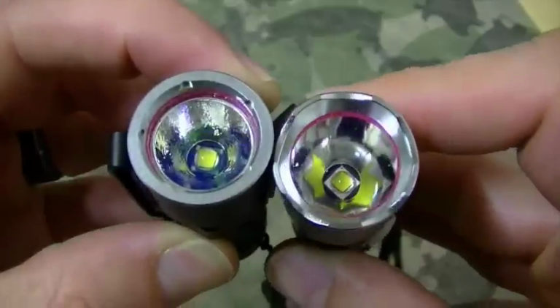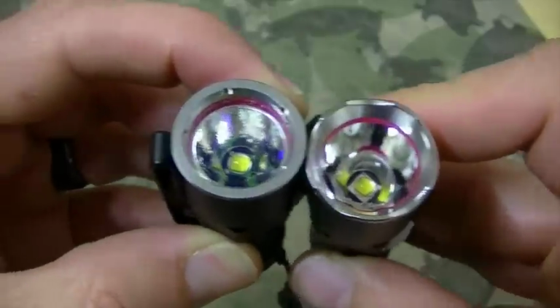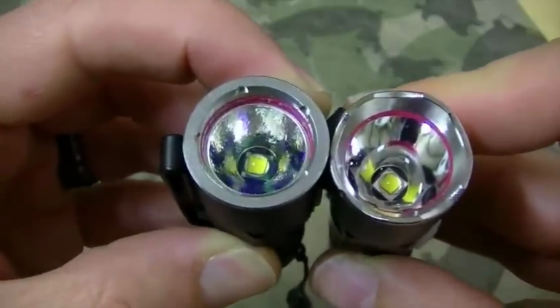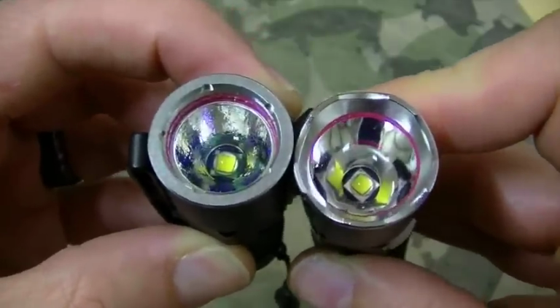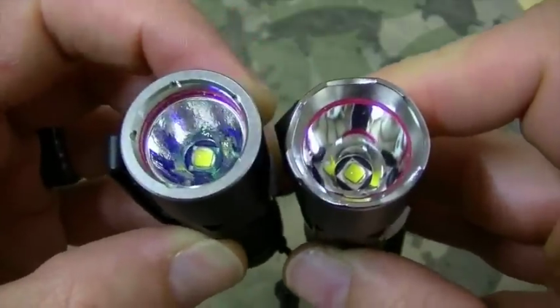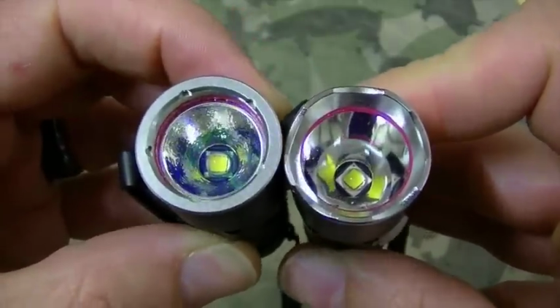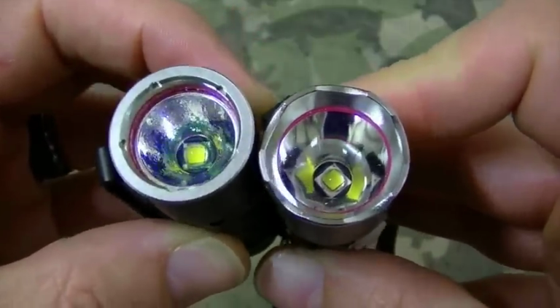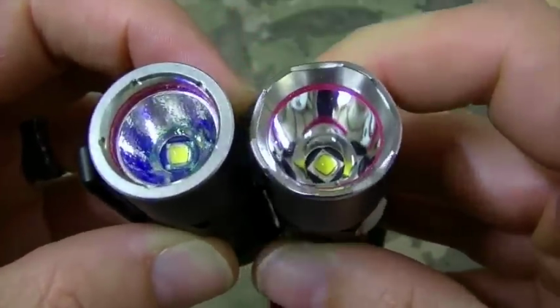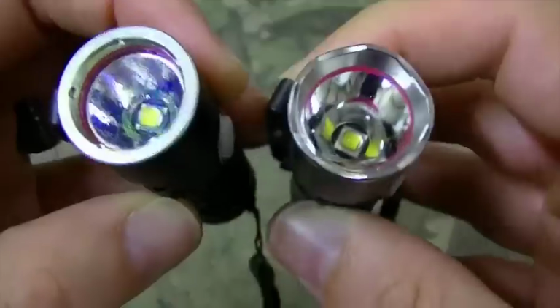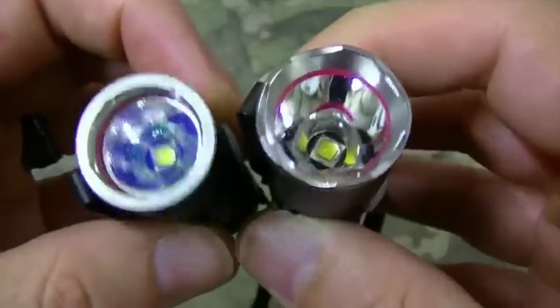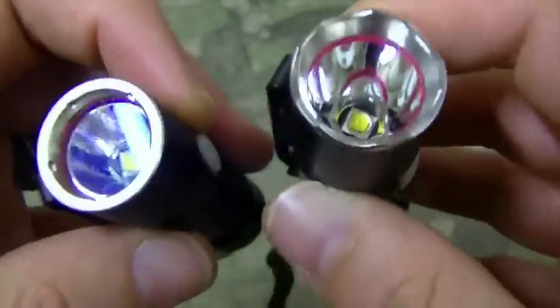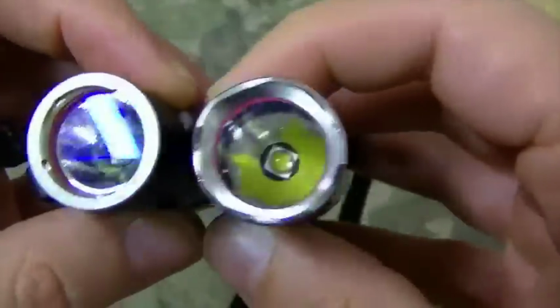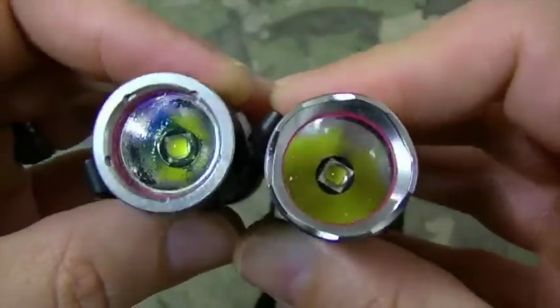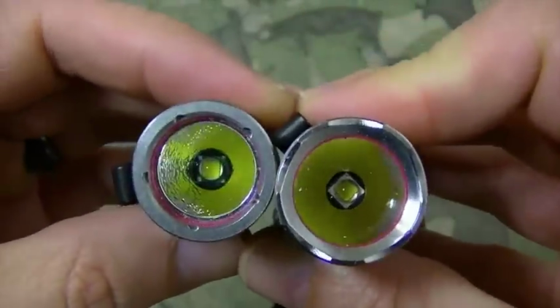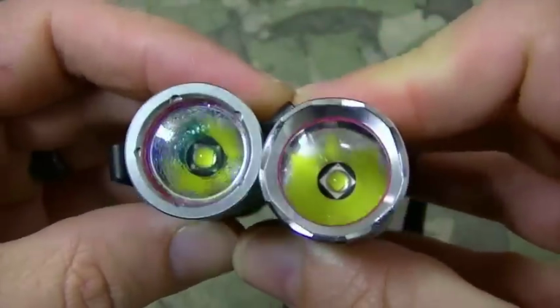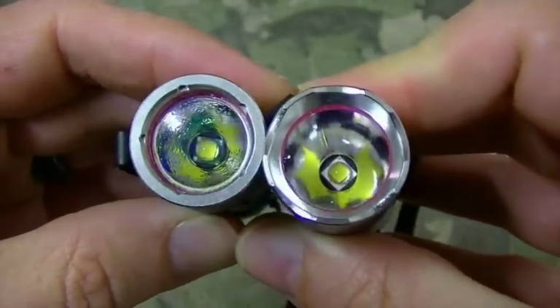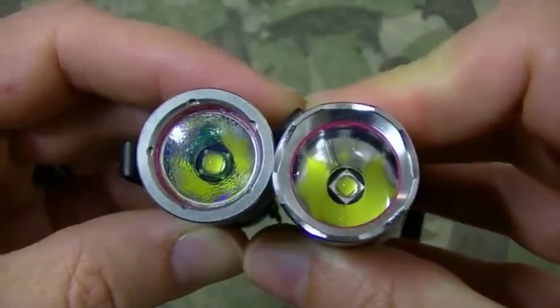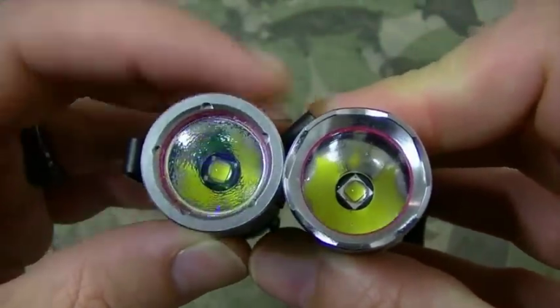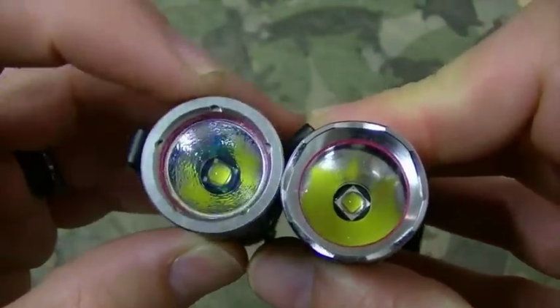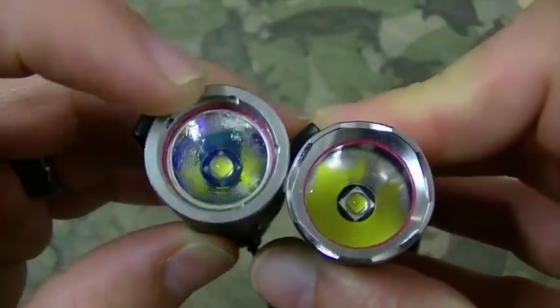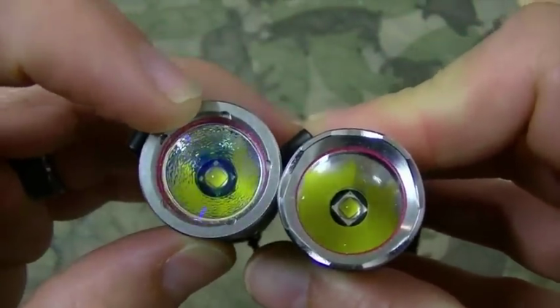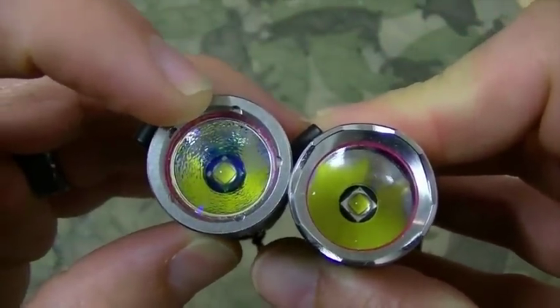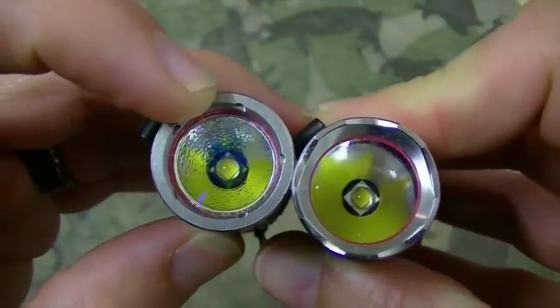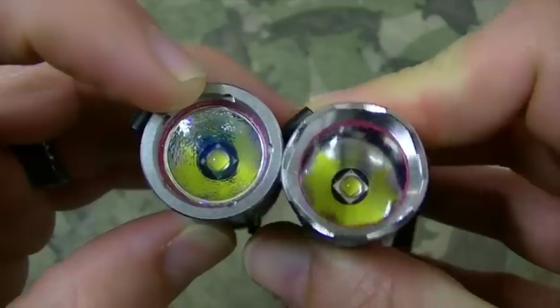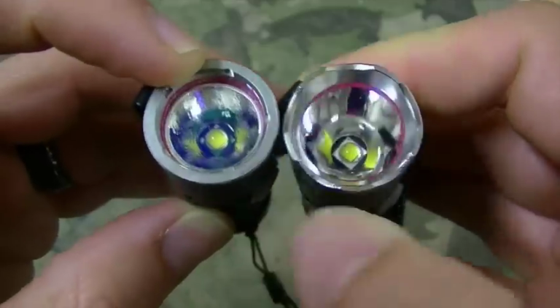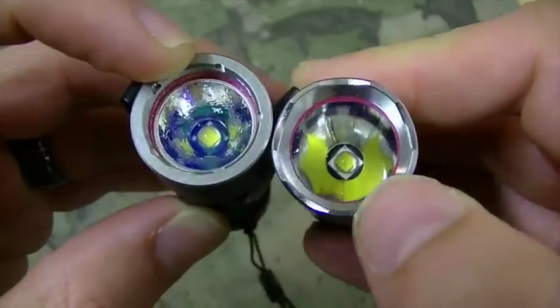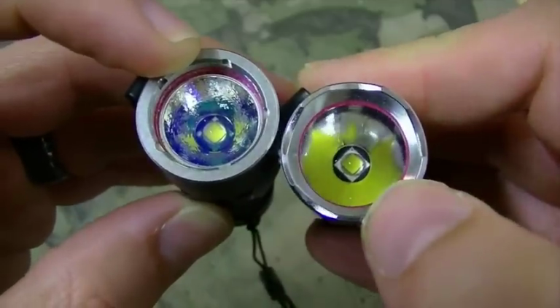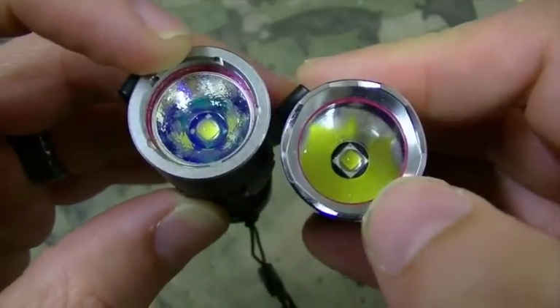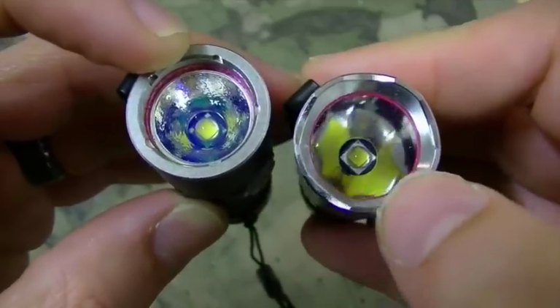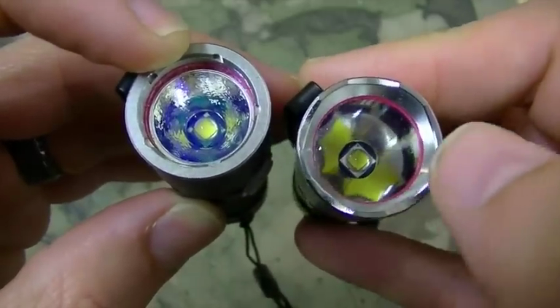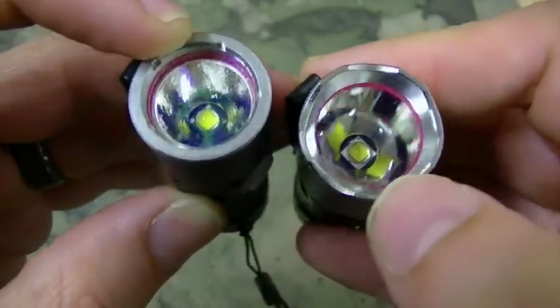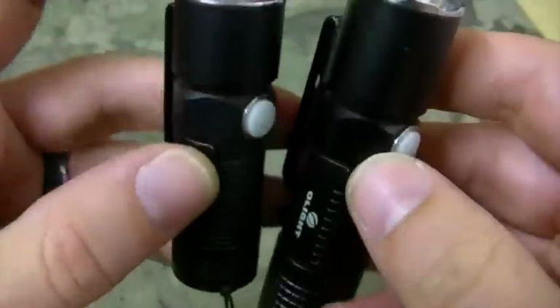Both of them use Cree LEDs — extremely bright. The S10 has a little reflector while the M10 has a polished reflector.